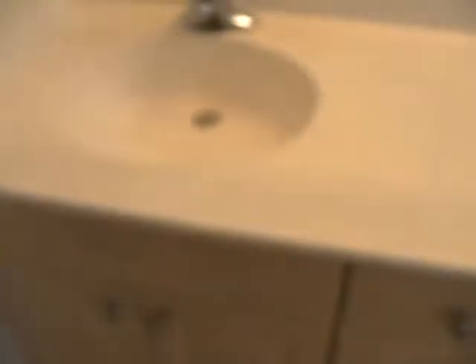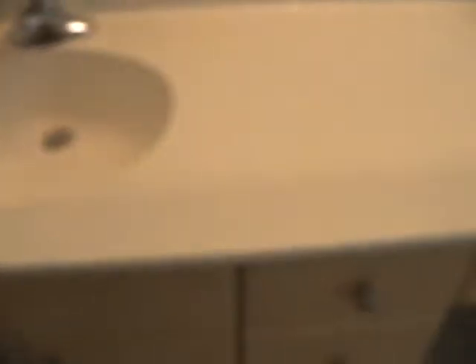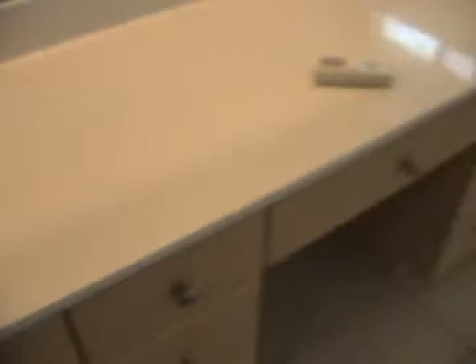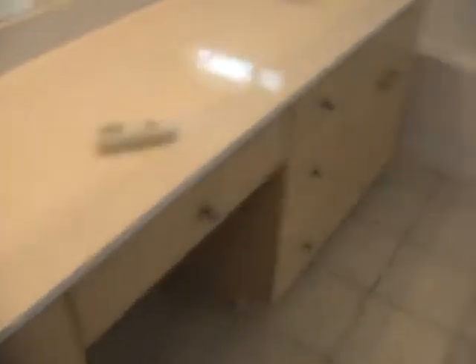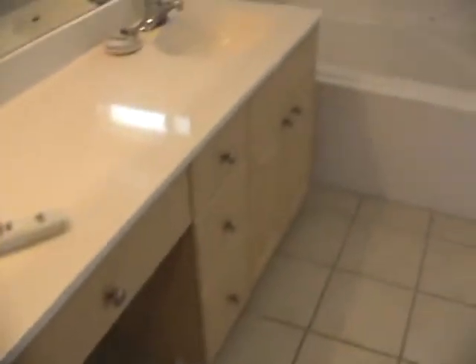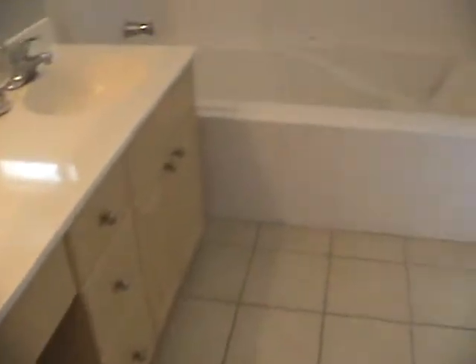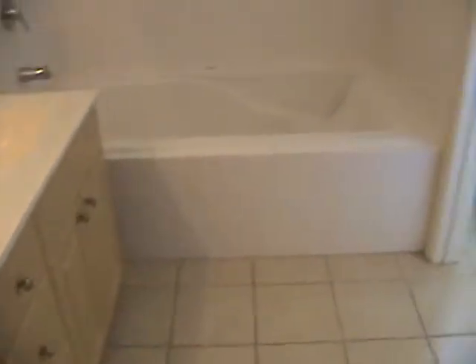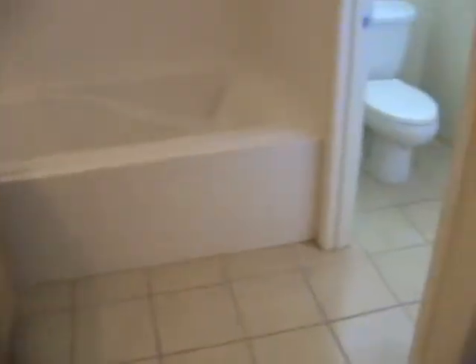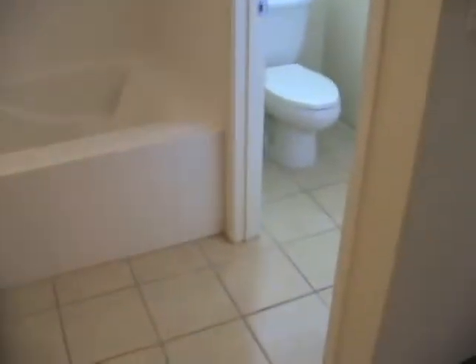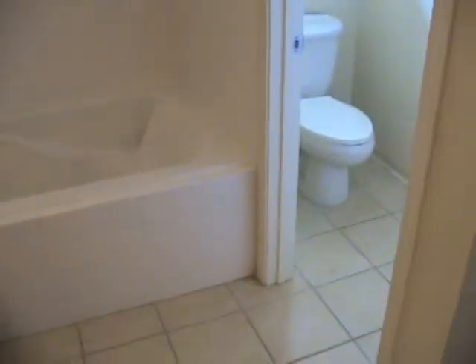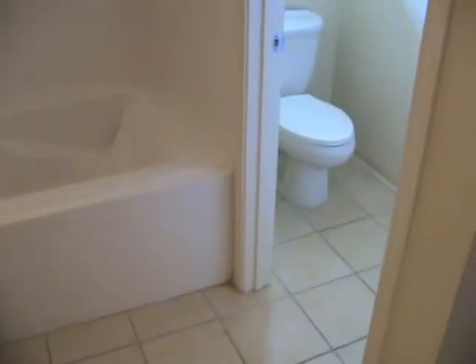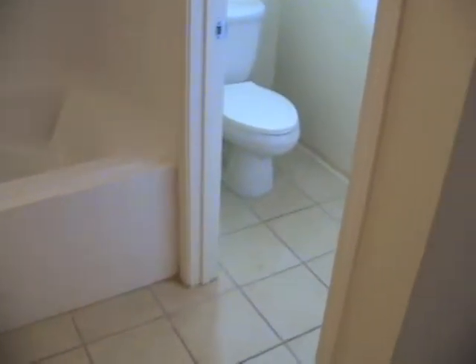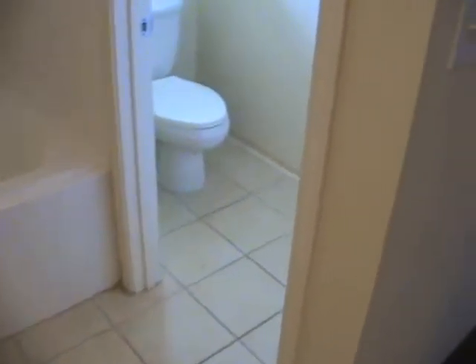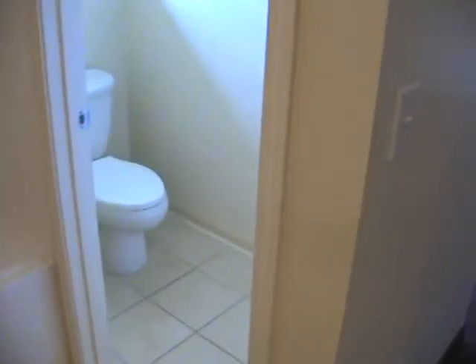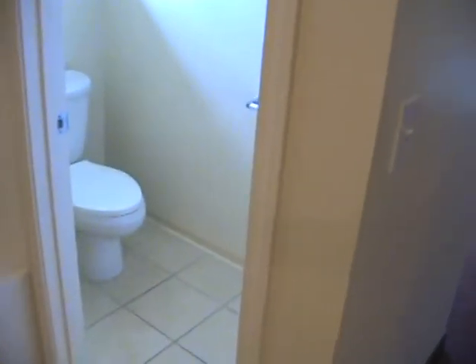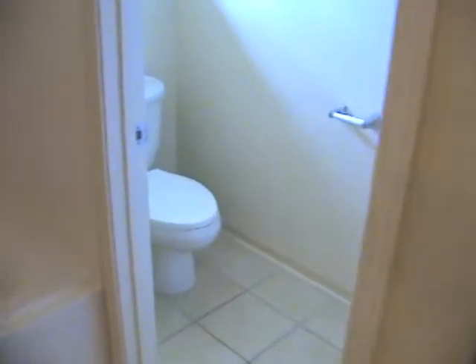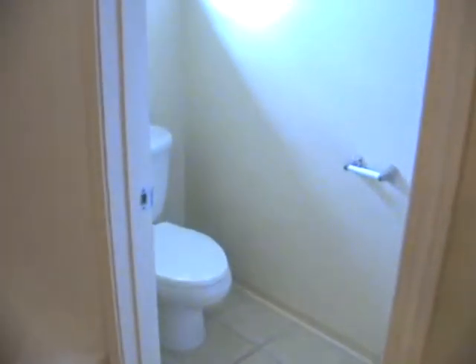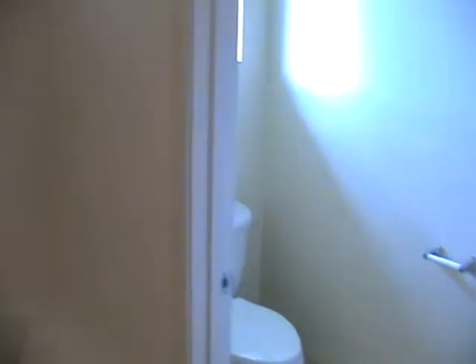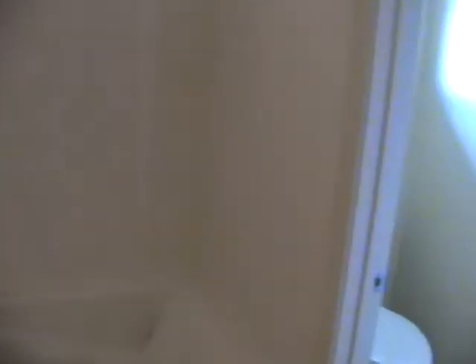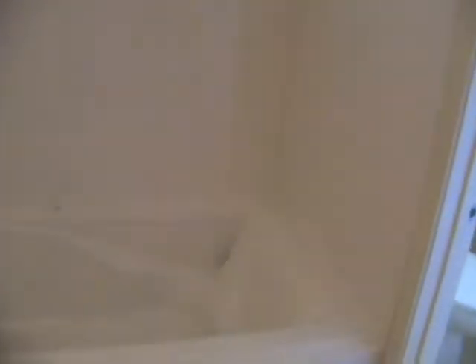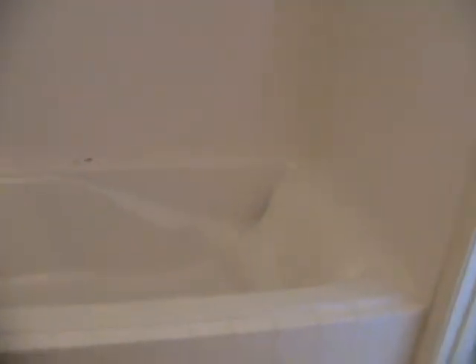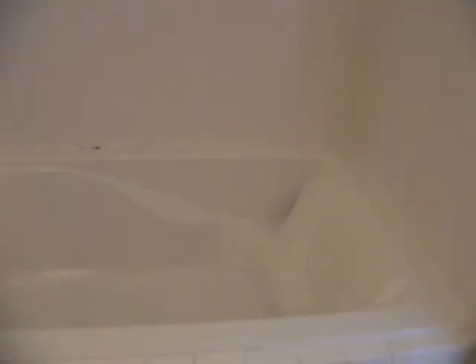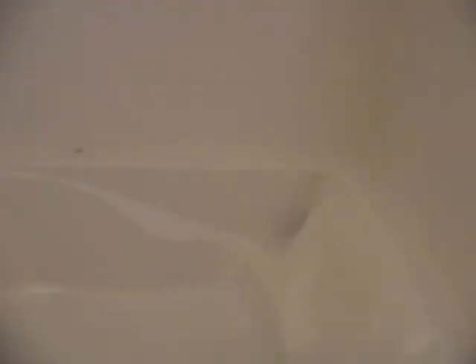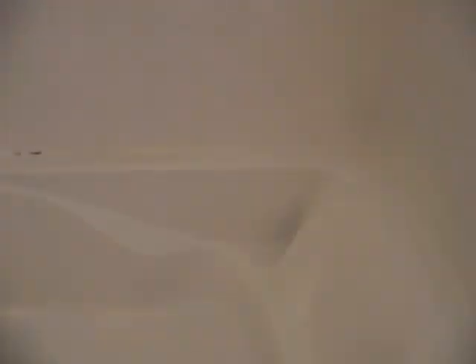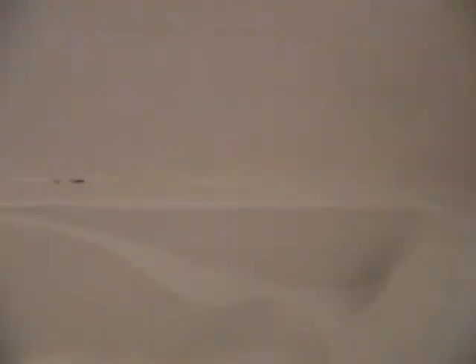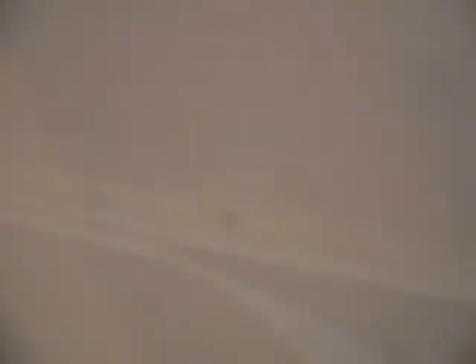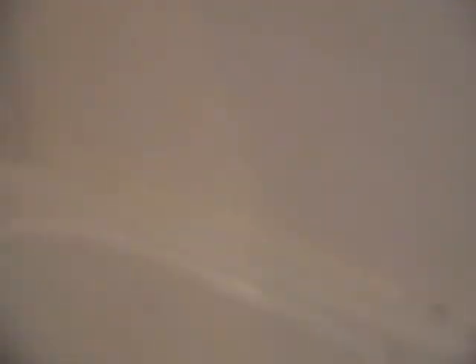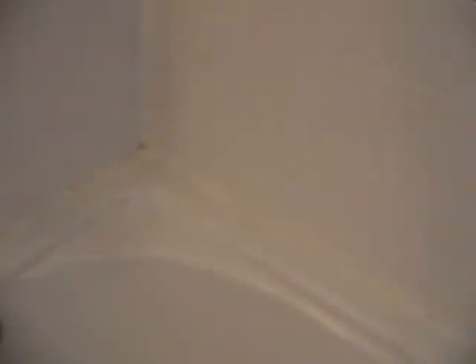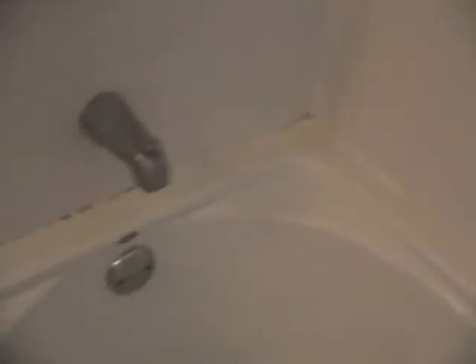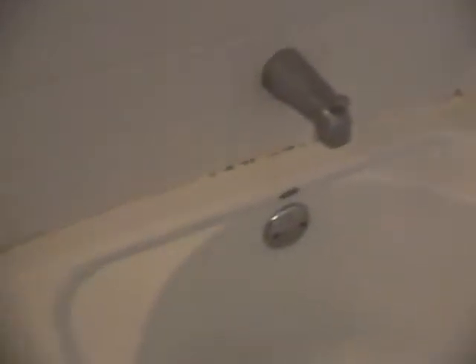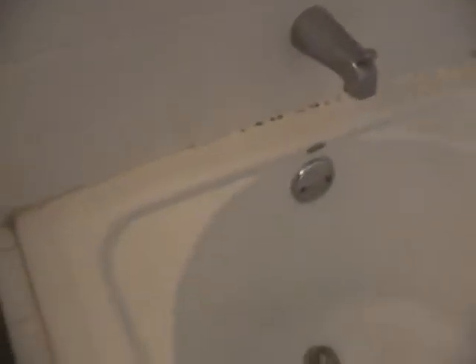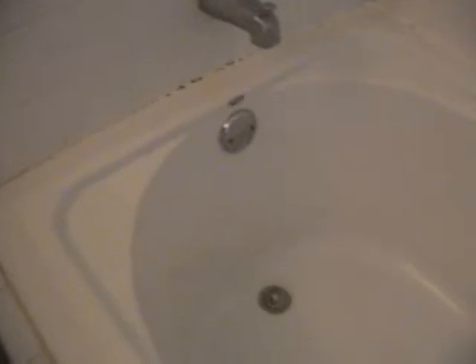There are dual vanity sinks, and then a separate bathtub and toilet with a door closing off that area. The caulking needs to be replaced, but again that's cosmetic.